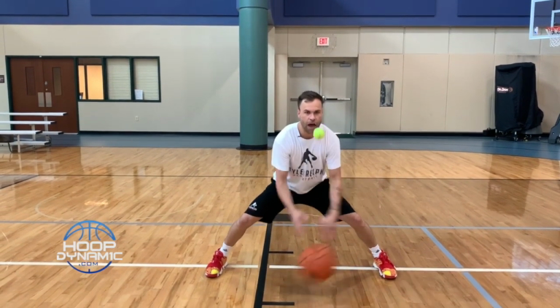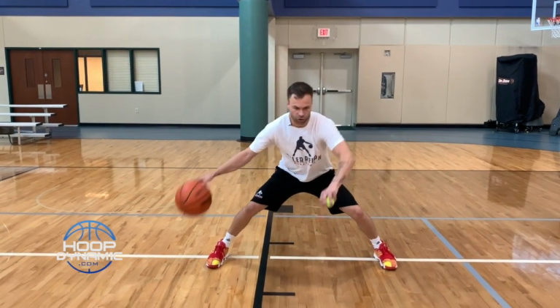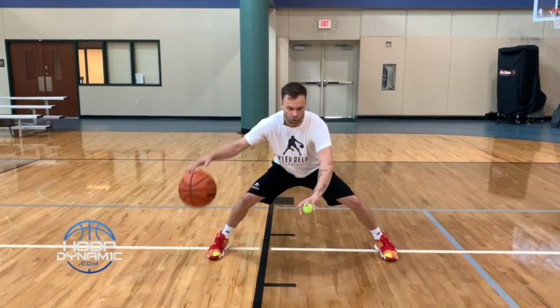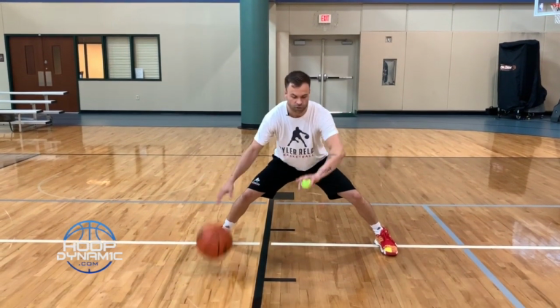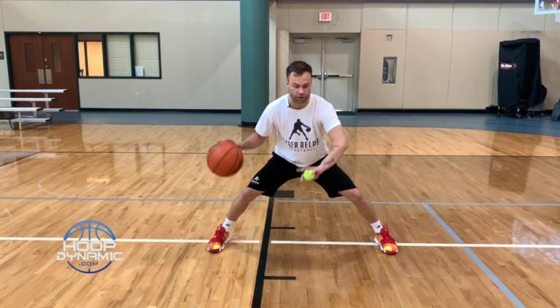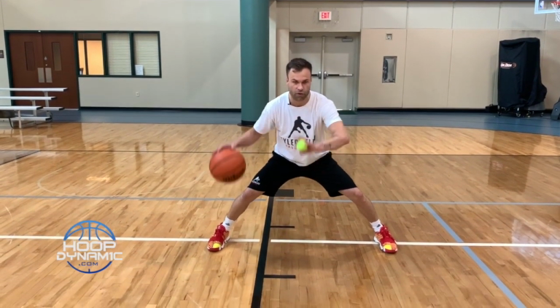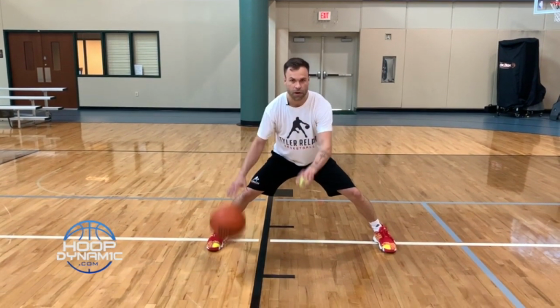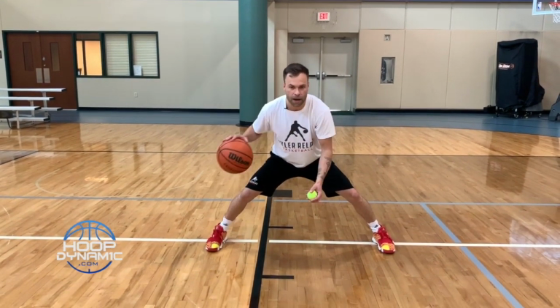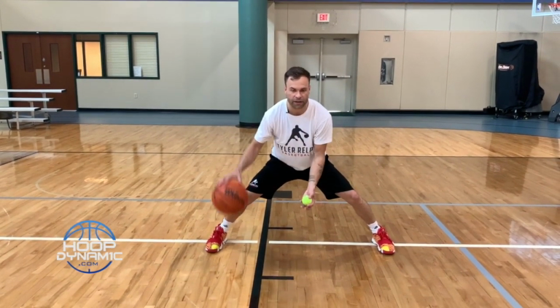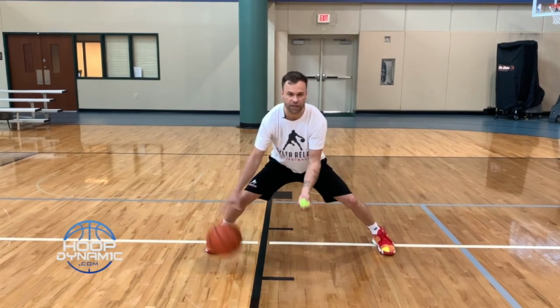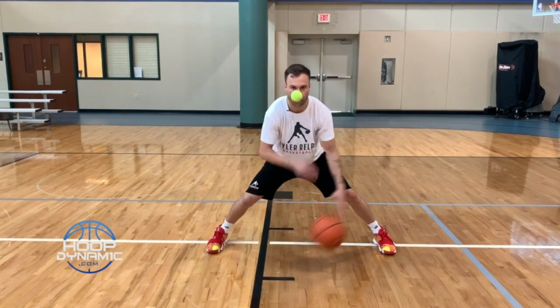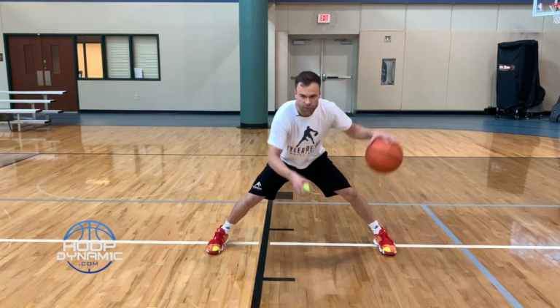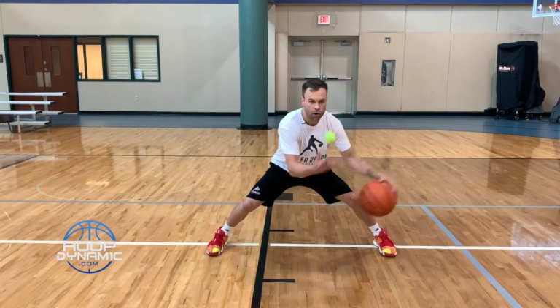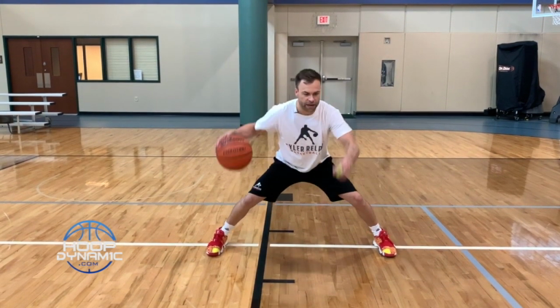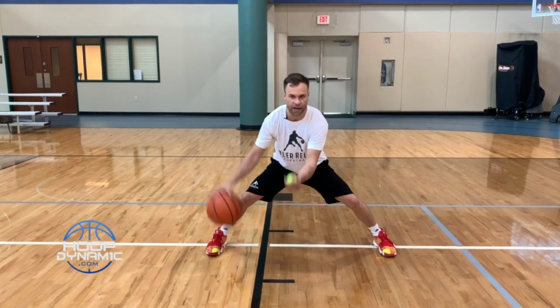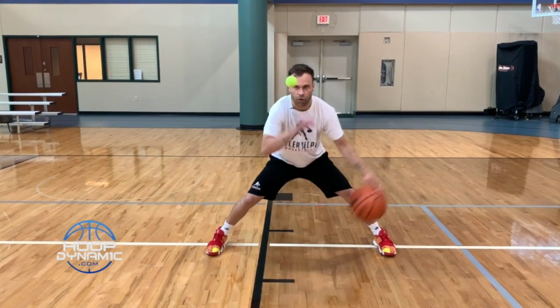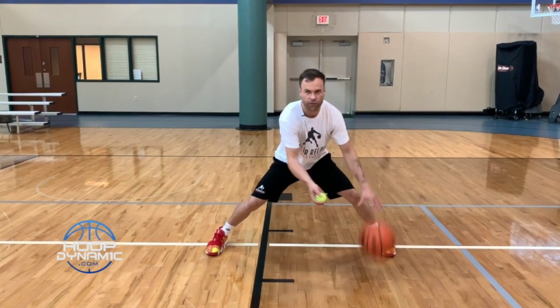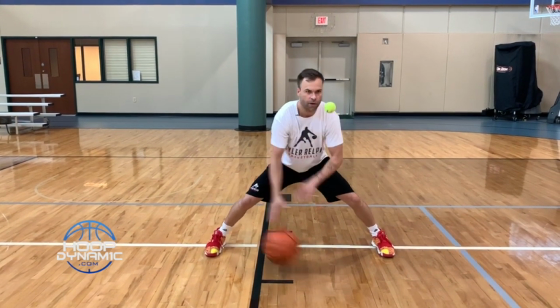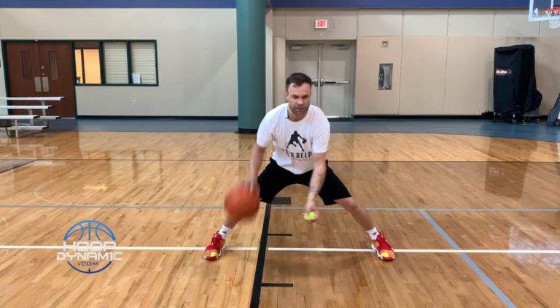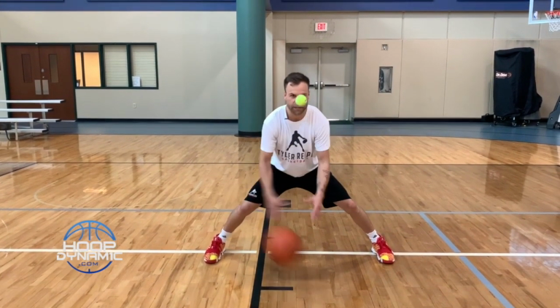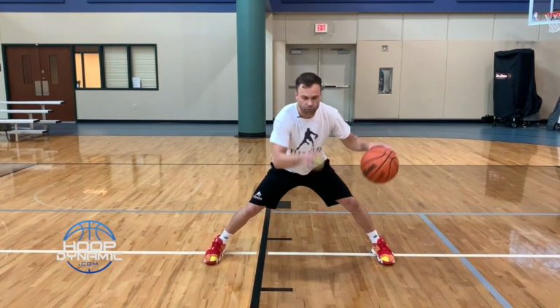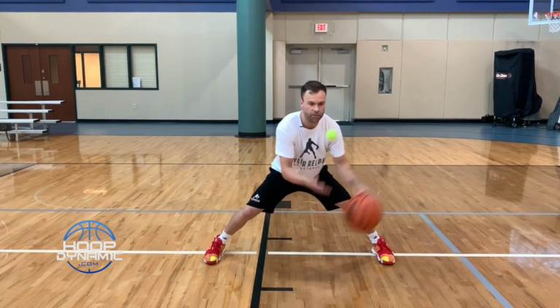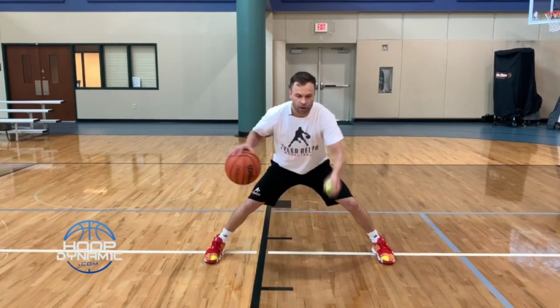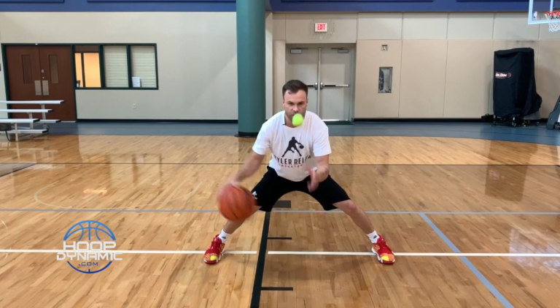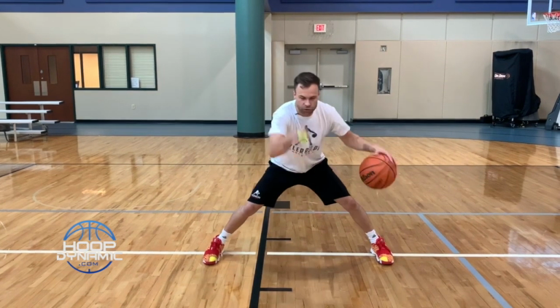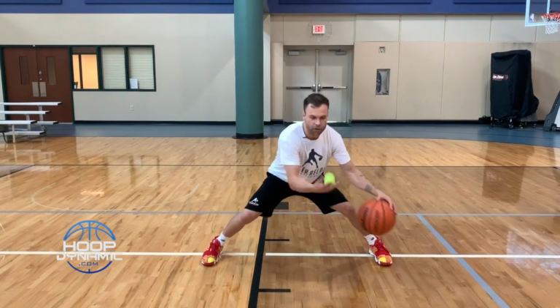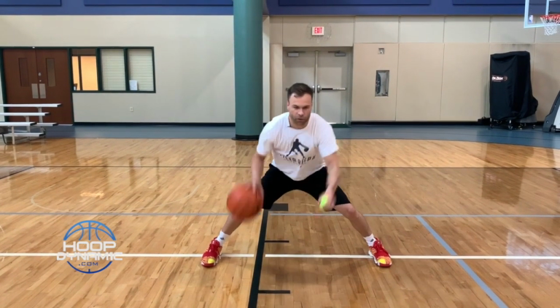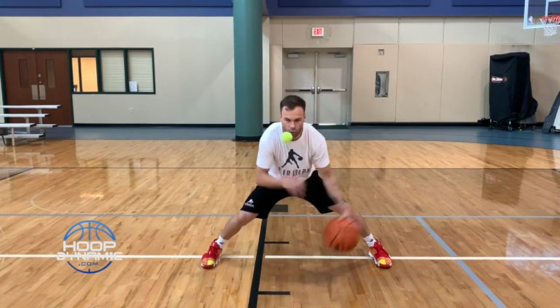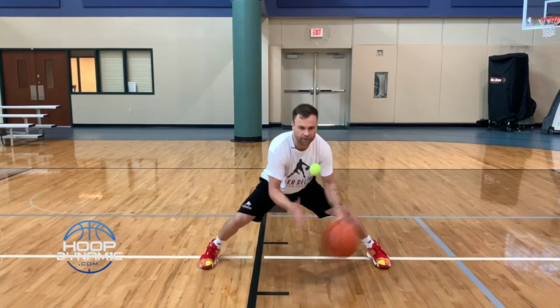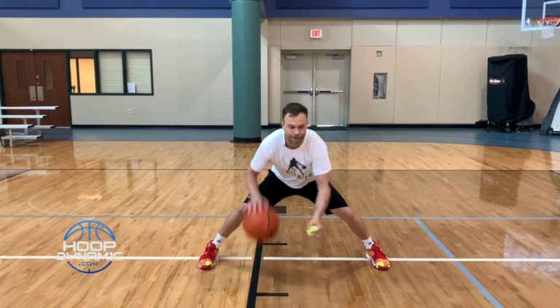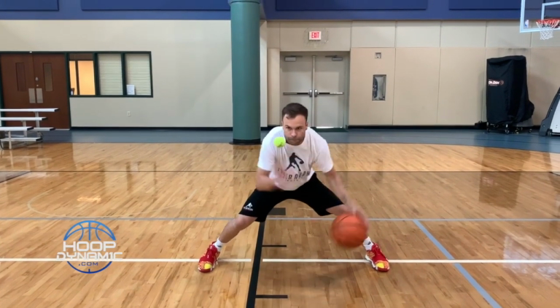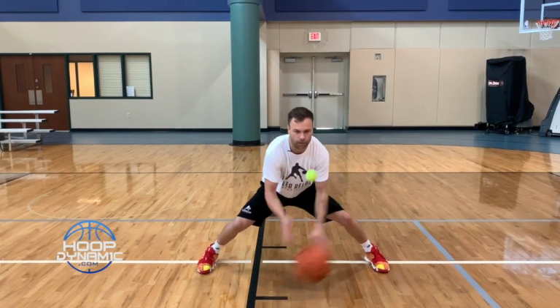I want to cross. When I cross — palm down, catch, I toss, and then I cross. Get your rhythm first, and once you get your rhythm, then we're going to go for quickness.